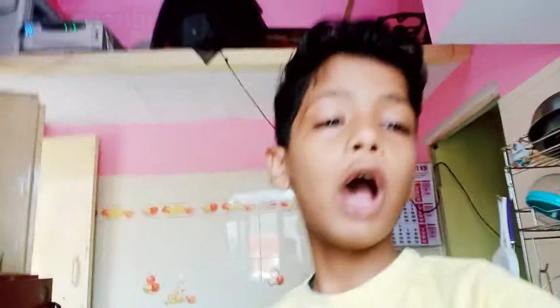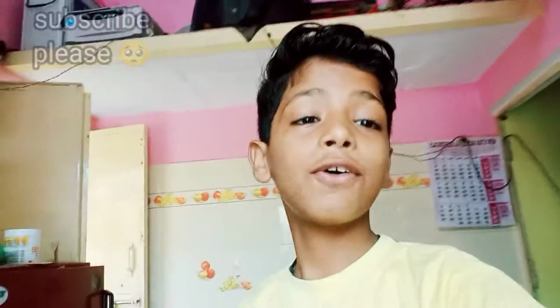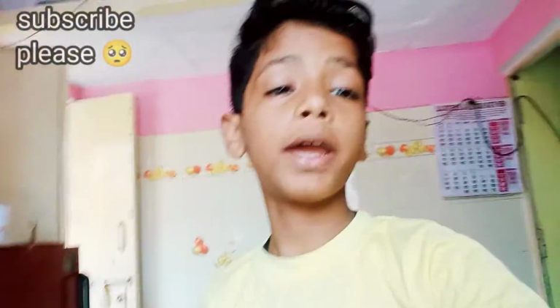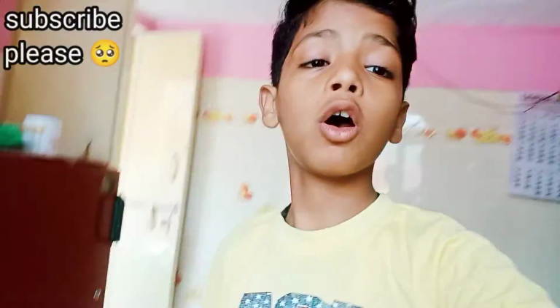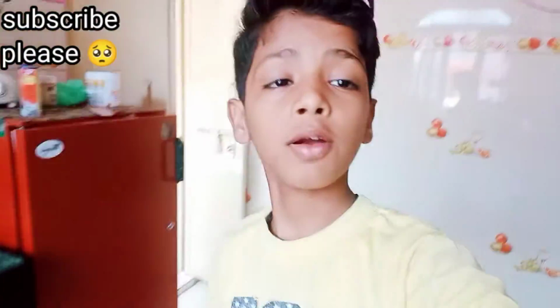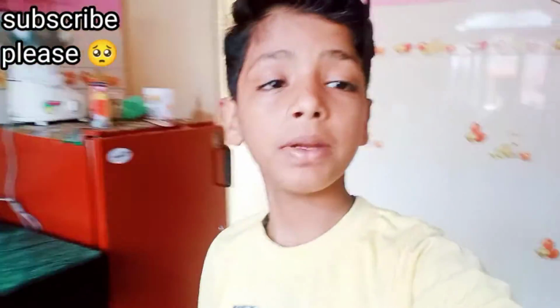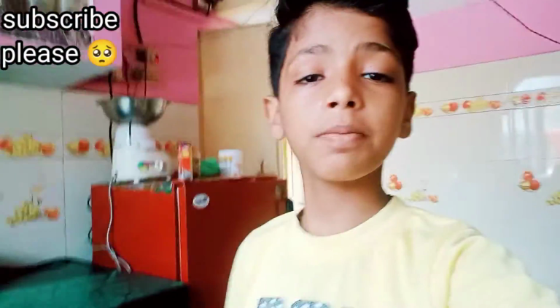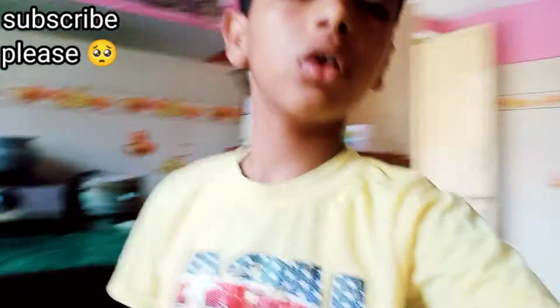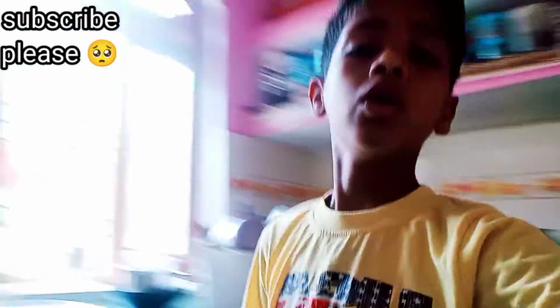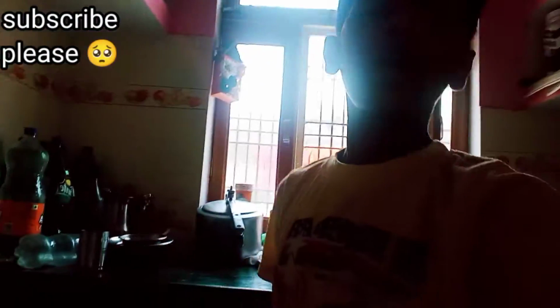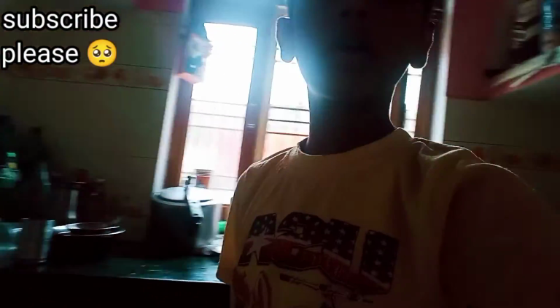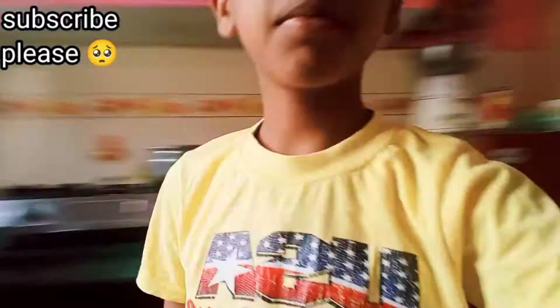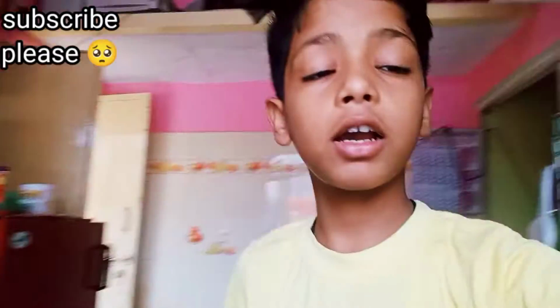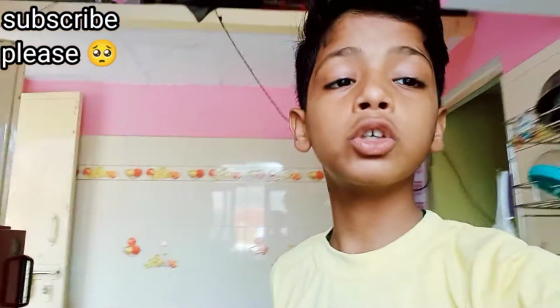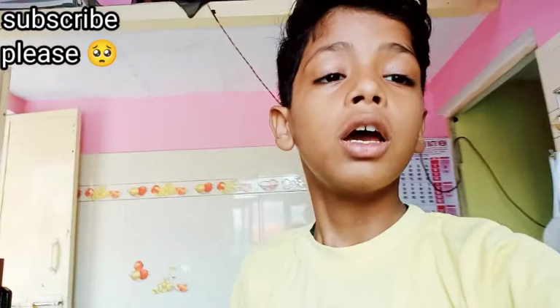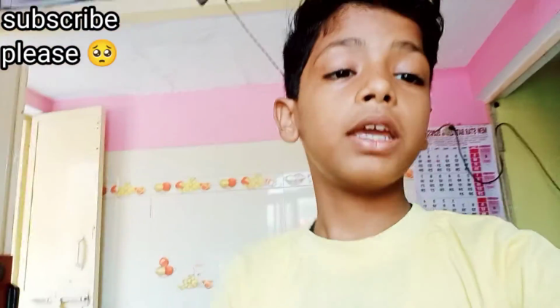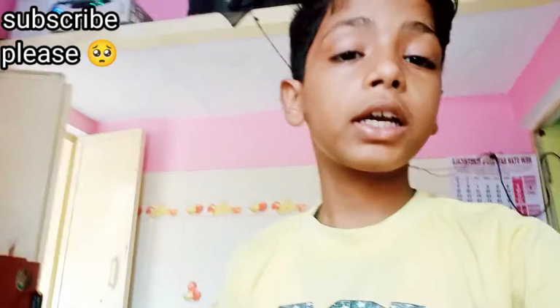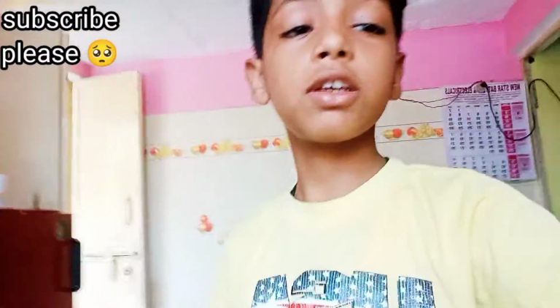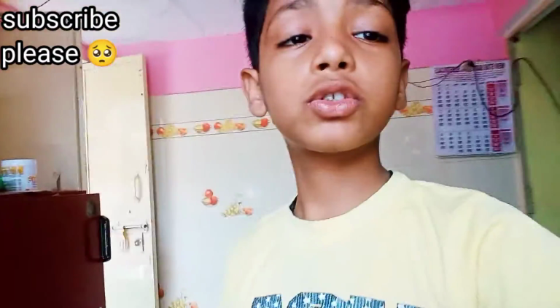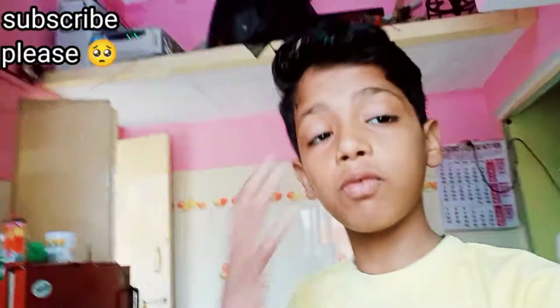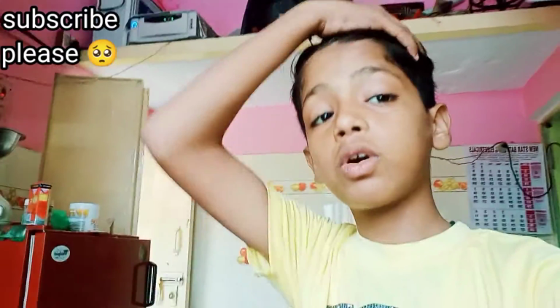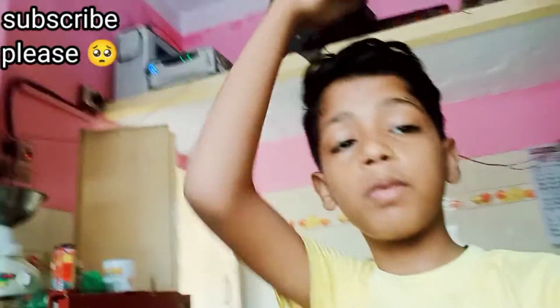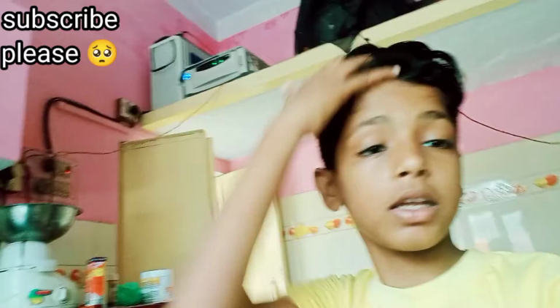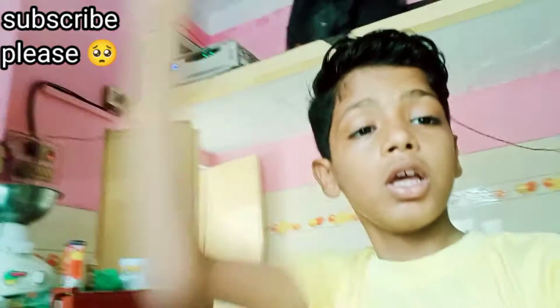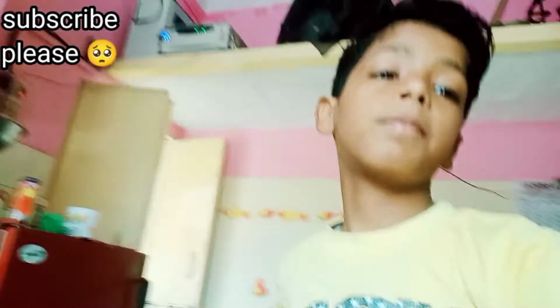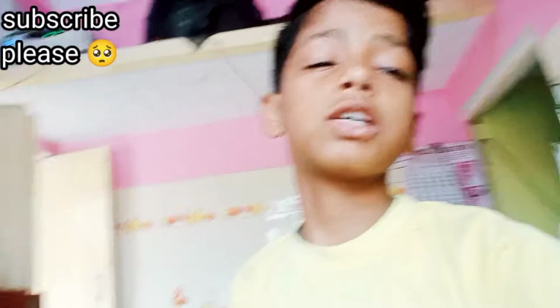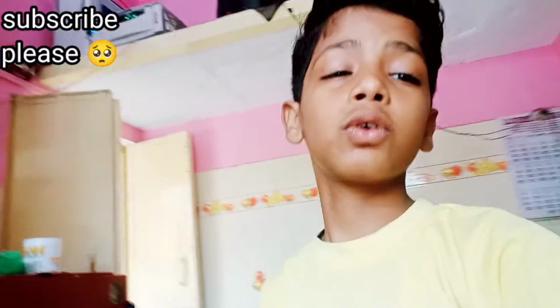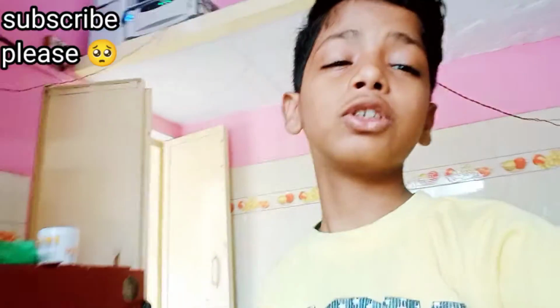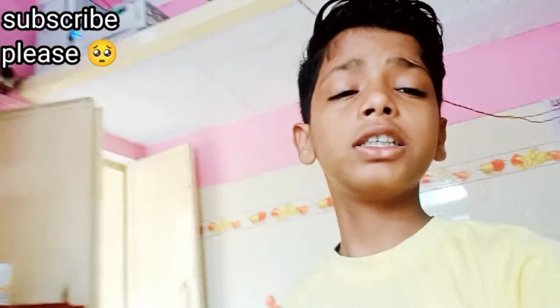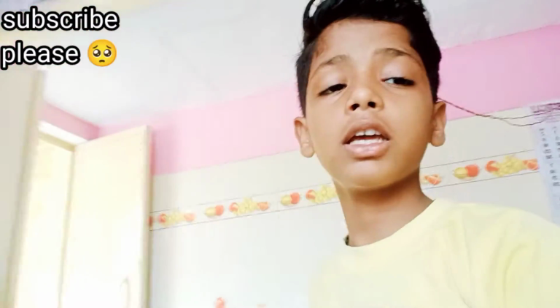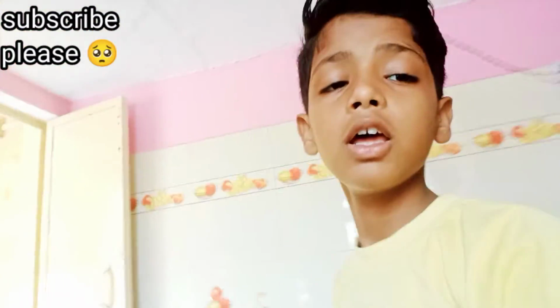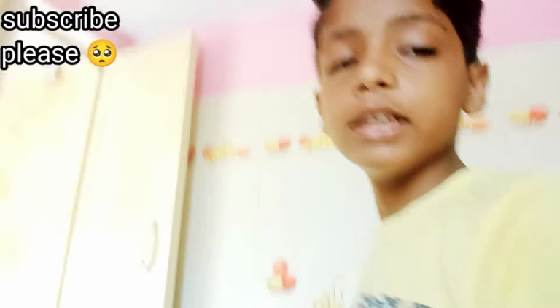Hi guys, welcome to my new vlog! I'm wearing a t-shirt and I have a lot of hair. I'm going to vlog from the kitchen, so let's go down.